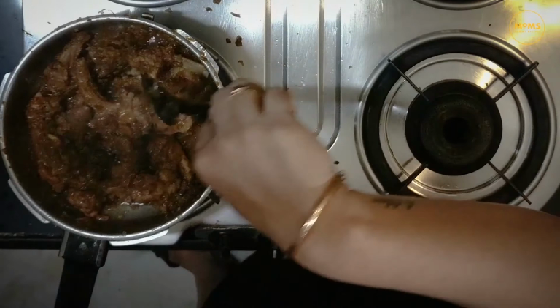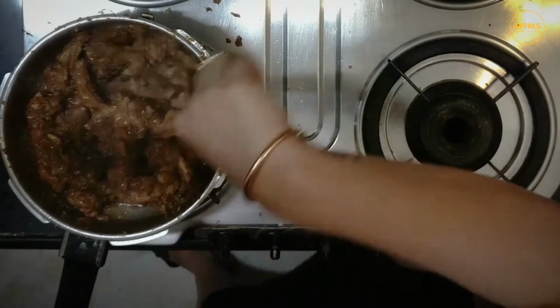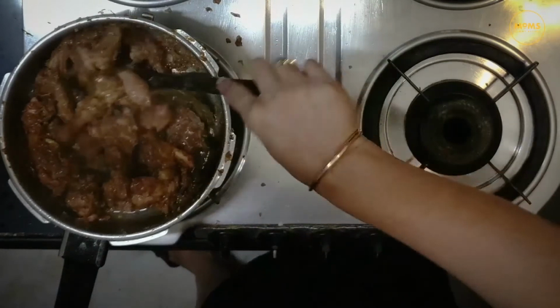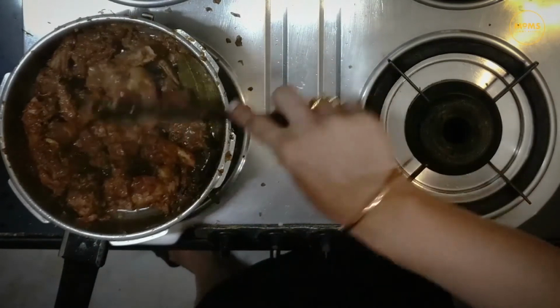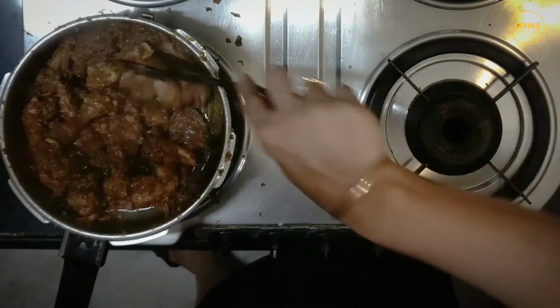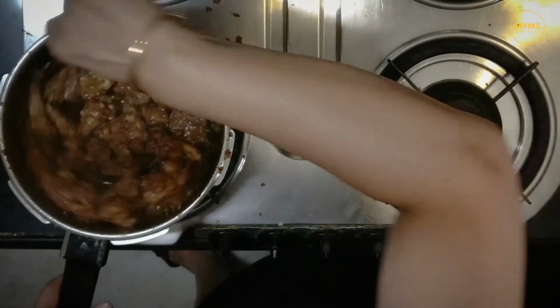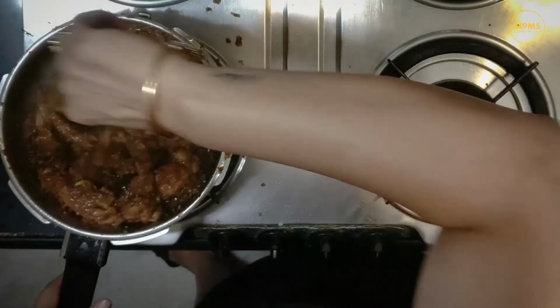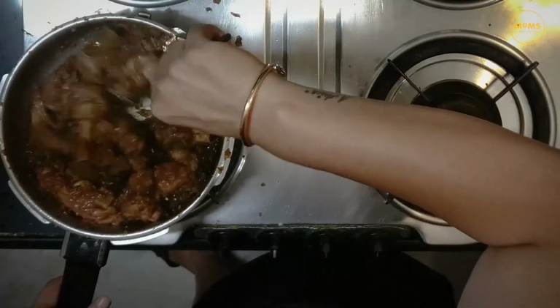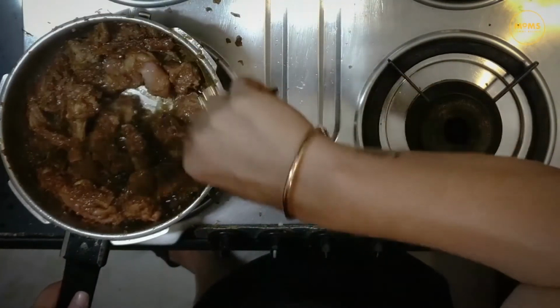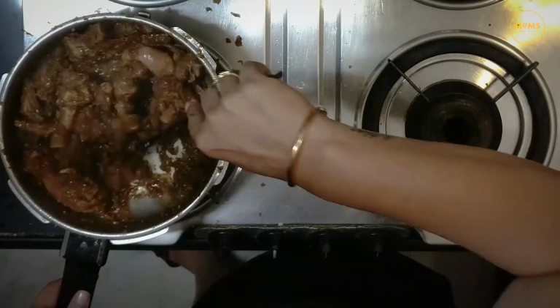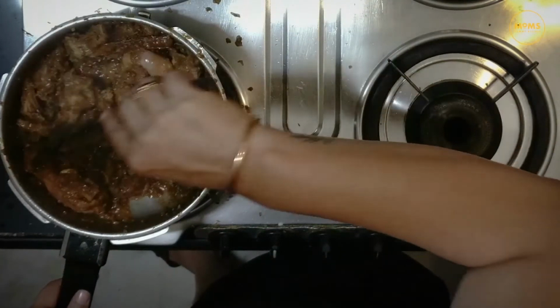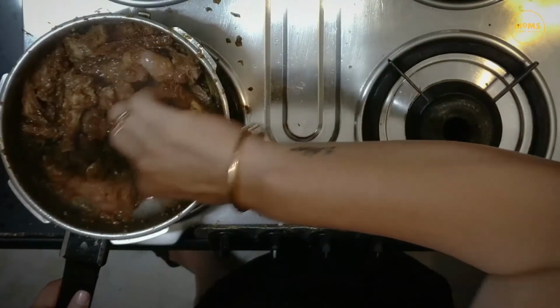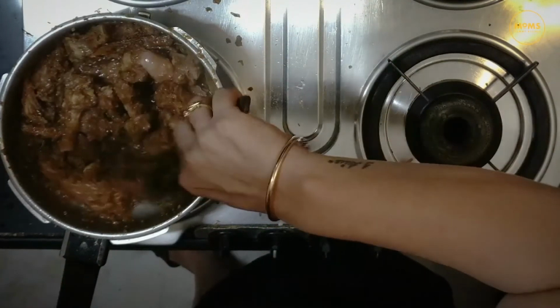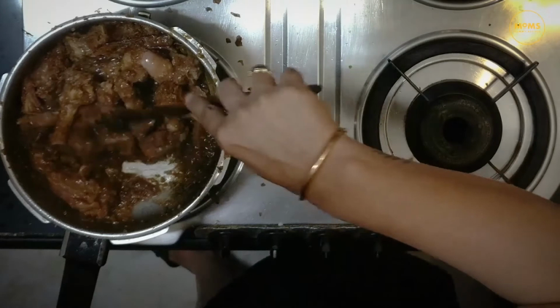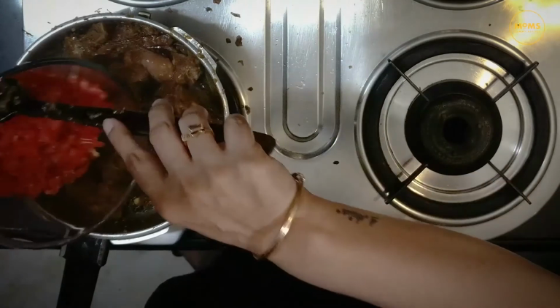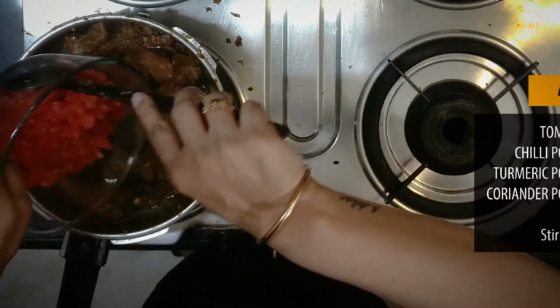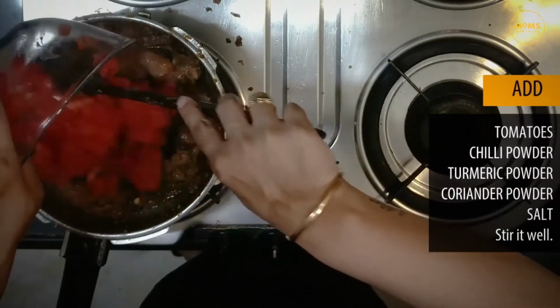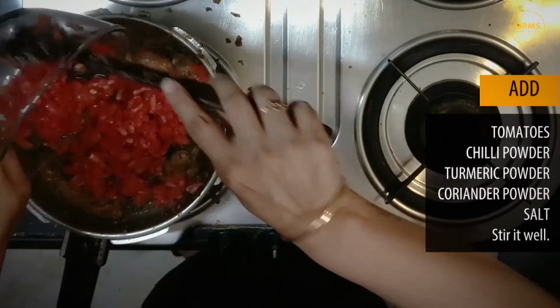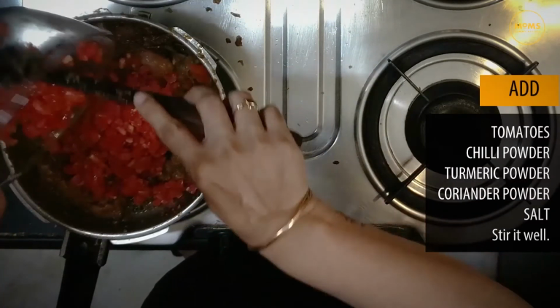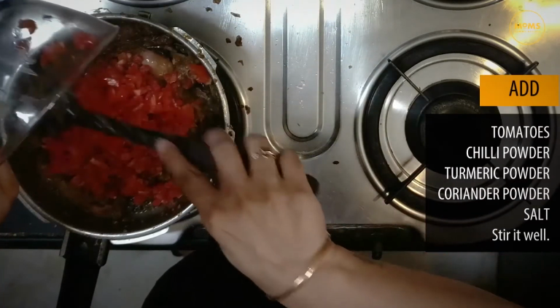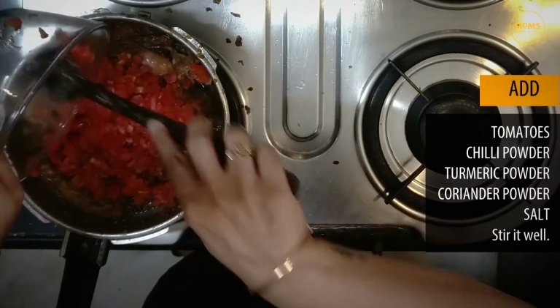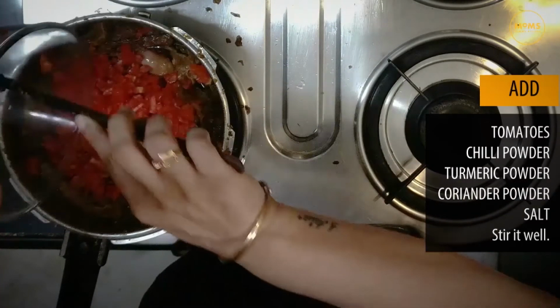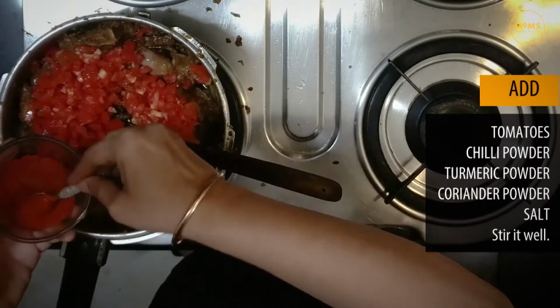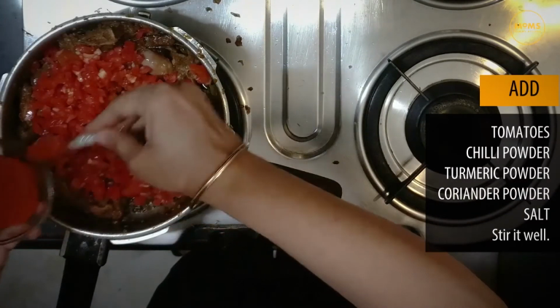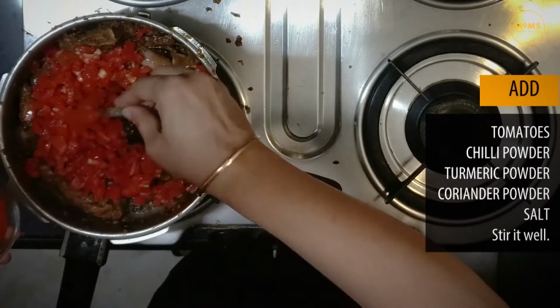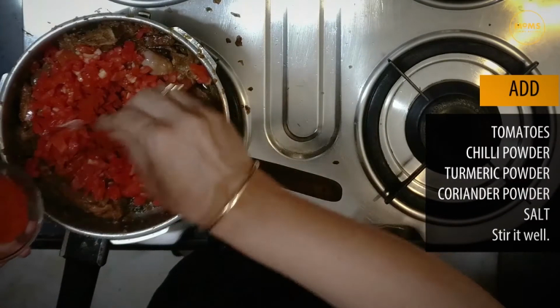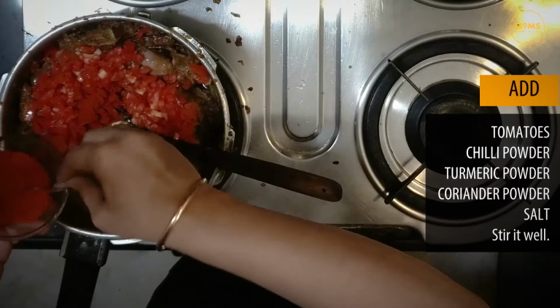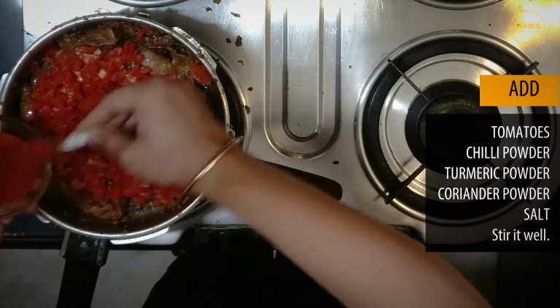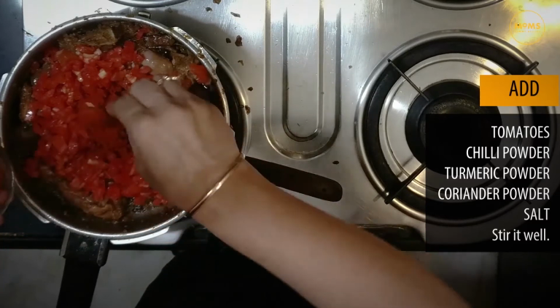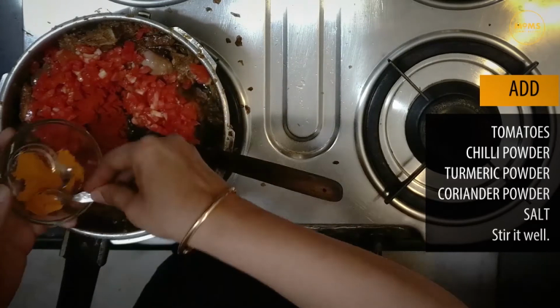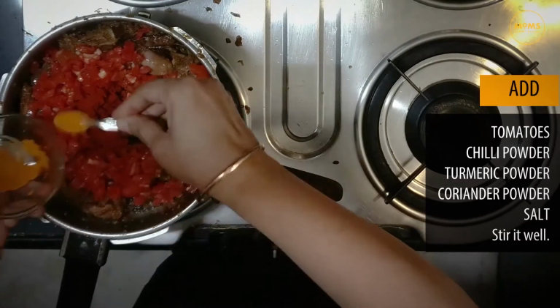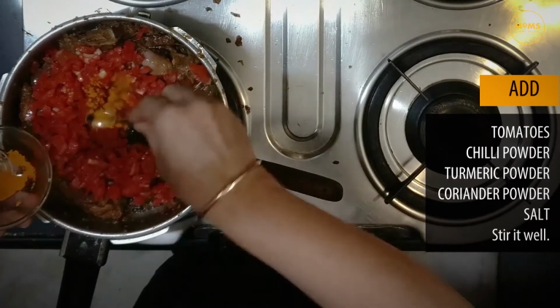We are ready for the next step. This should be the colour of the mutton. Now we add tomatoes and chilli powder — a little bit lighter.